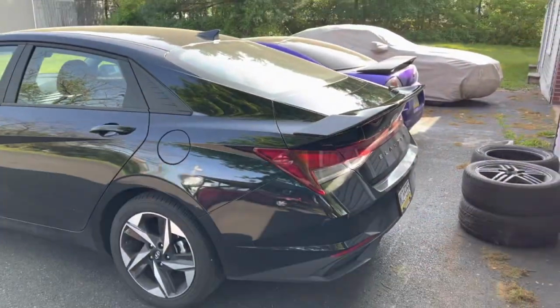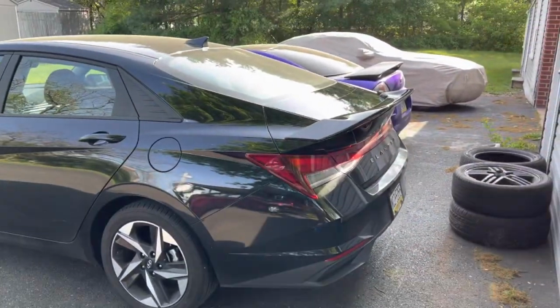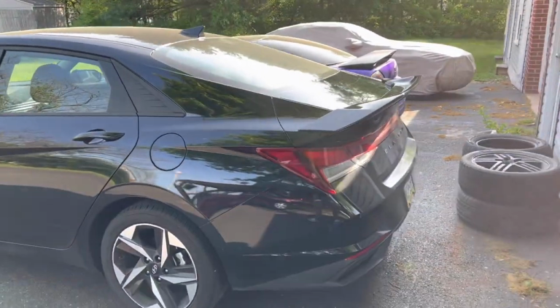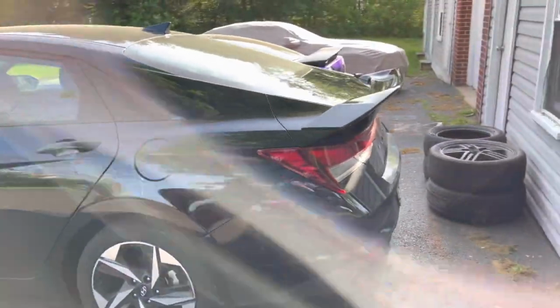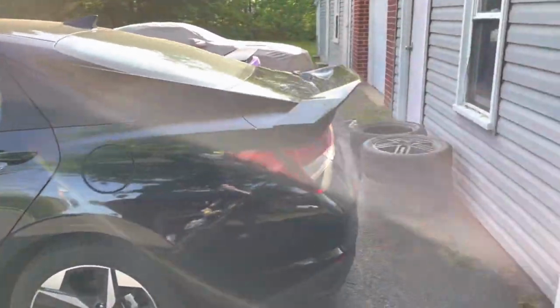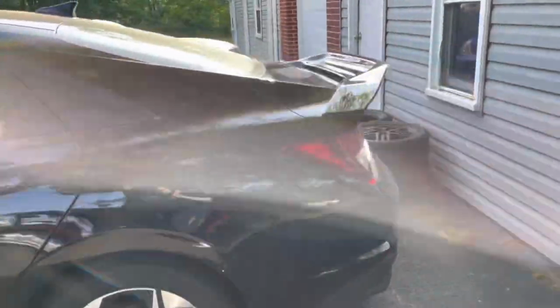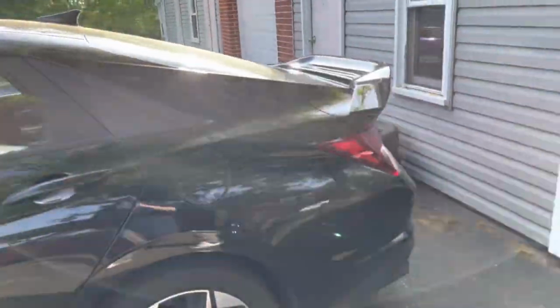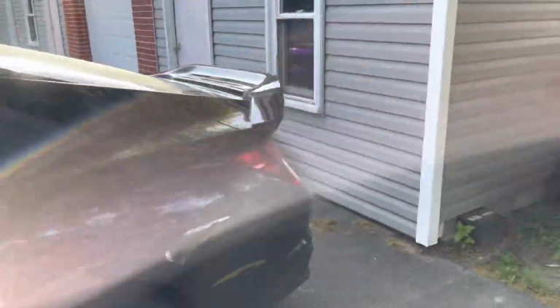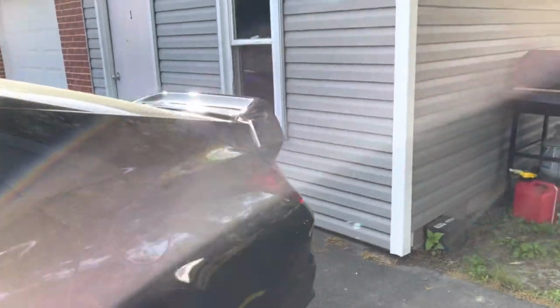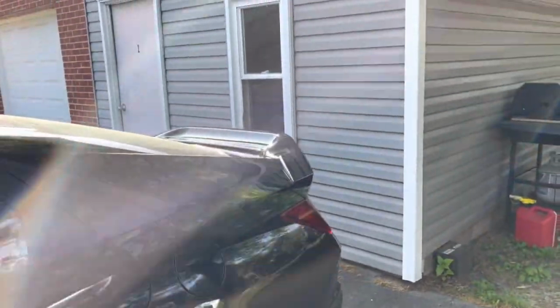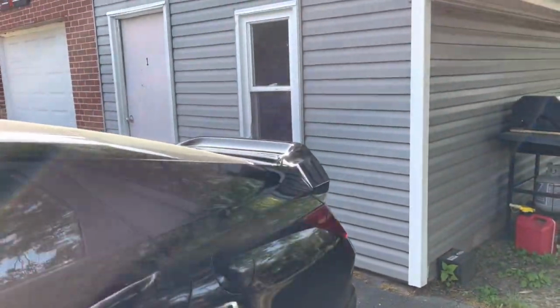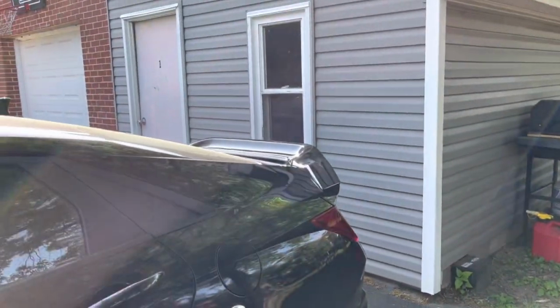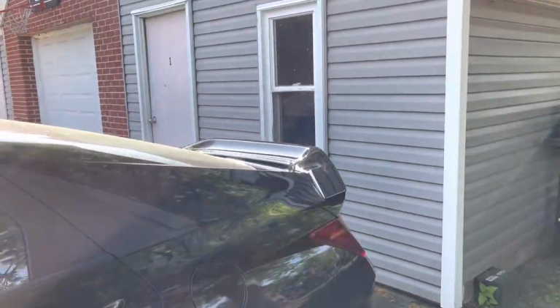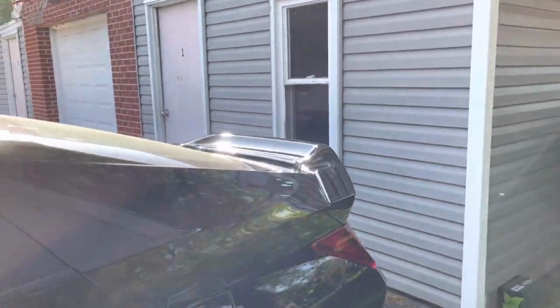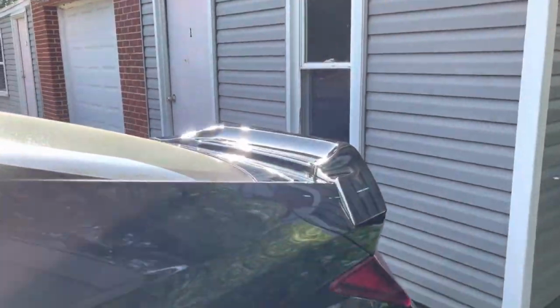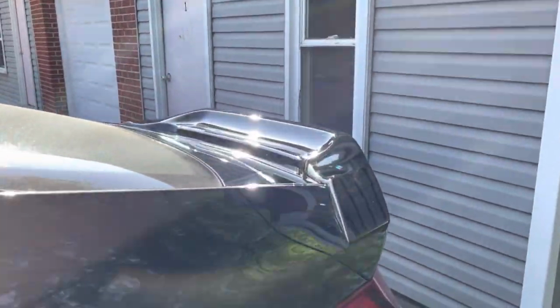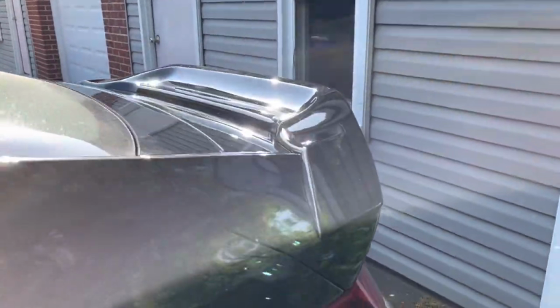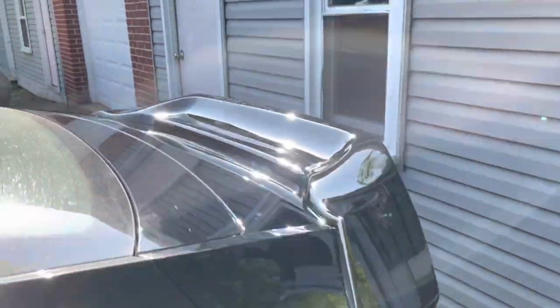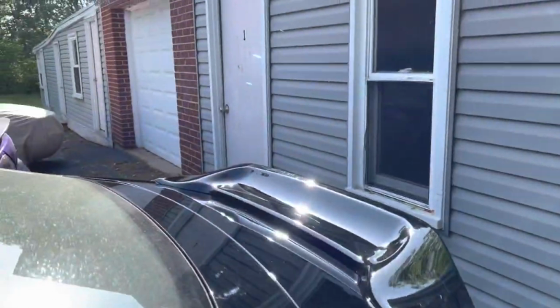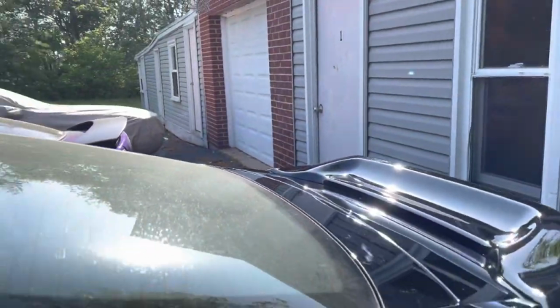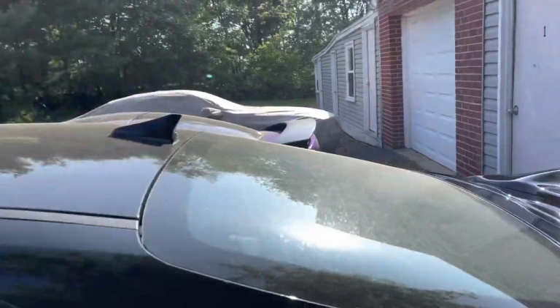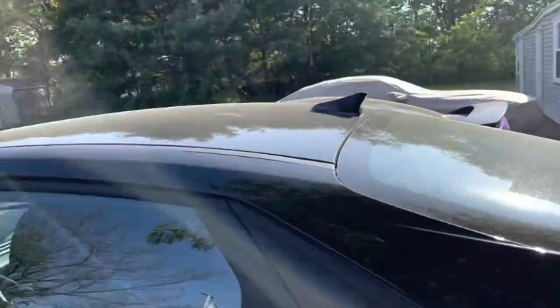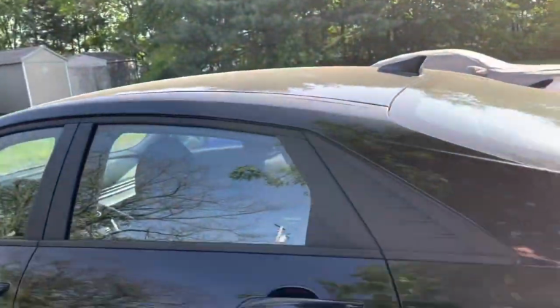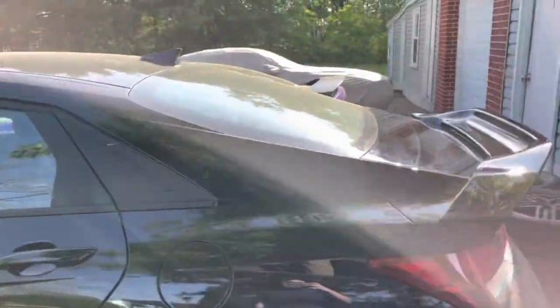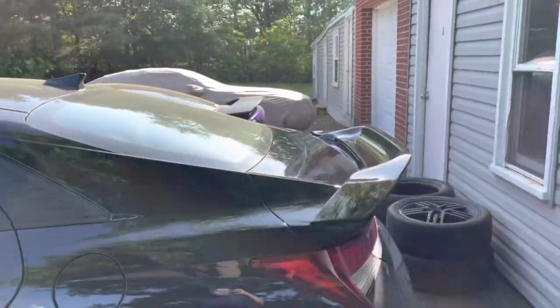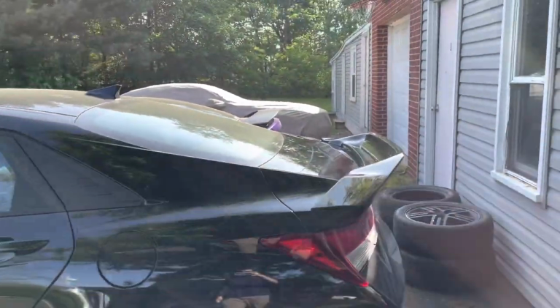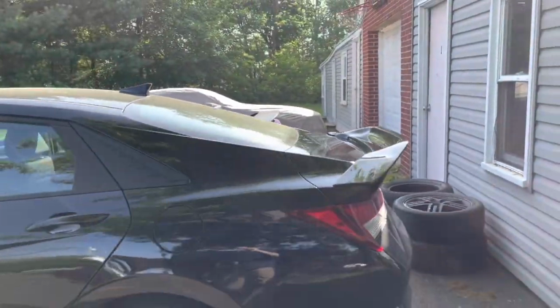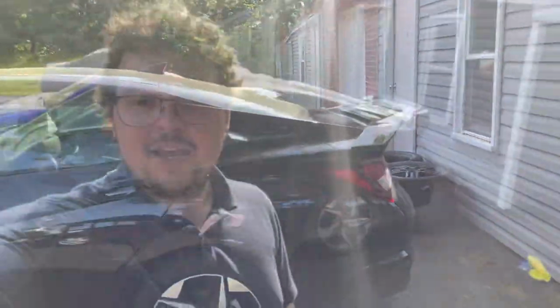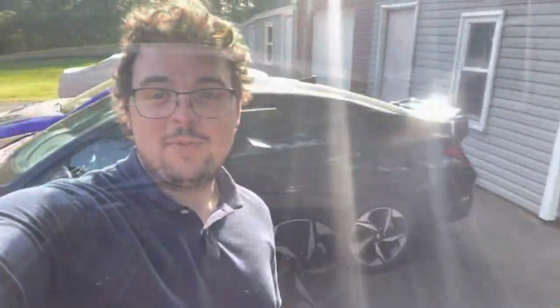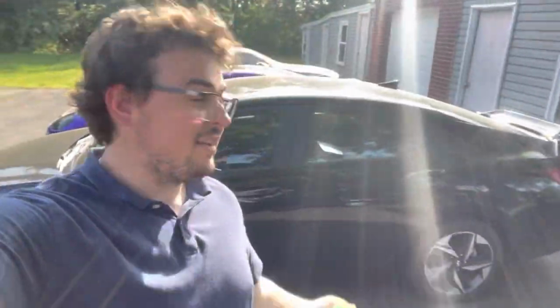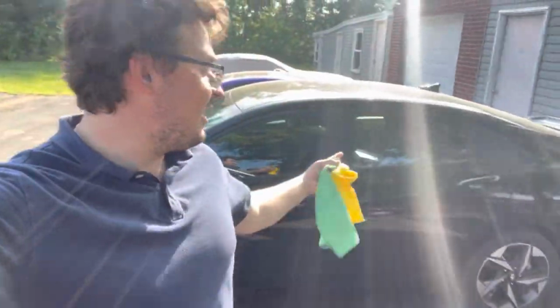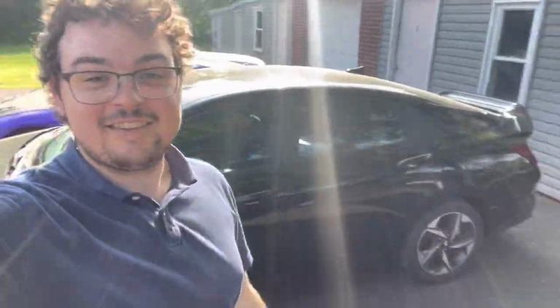Alright, here it is guys. I've just pressed it down for a good 5 minutes. It looks pretty snug on there. I'm gonna wash the rest of the car, make sure everything is clean and good looking. Let me know what you guys think in the comments — me personally, I think that looks sick.